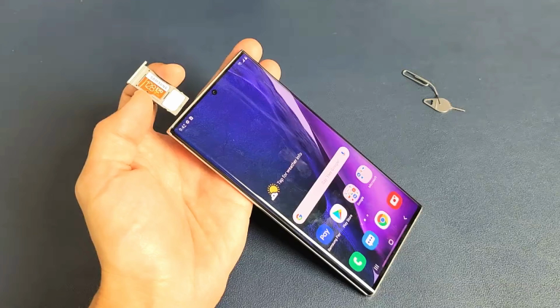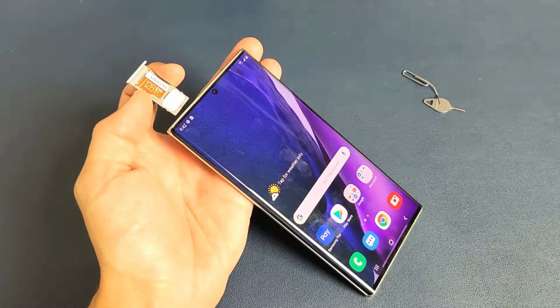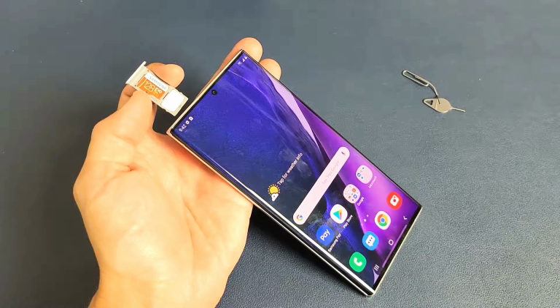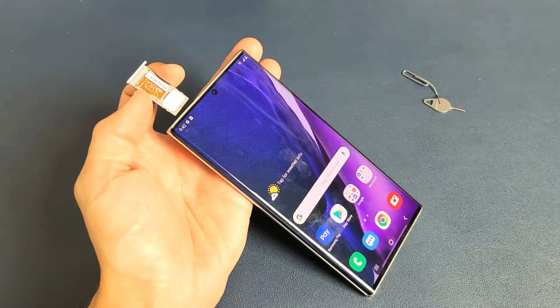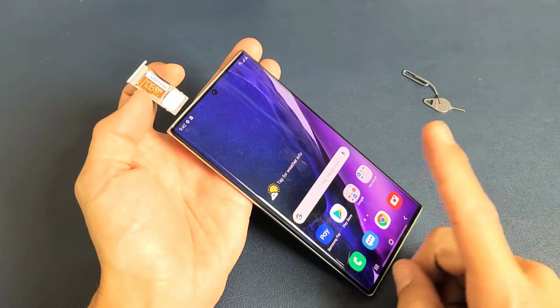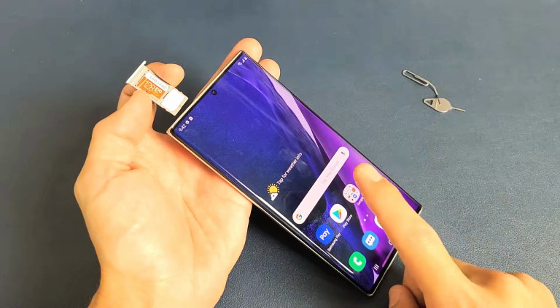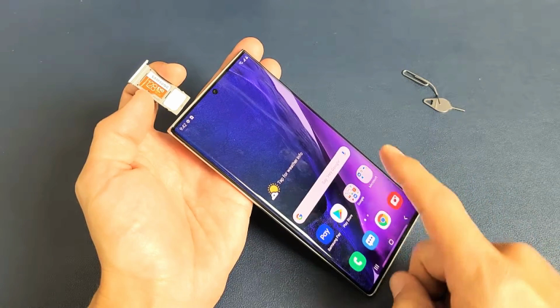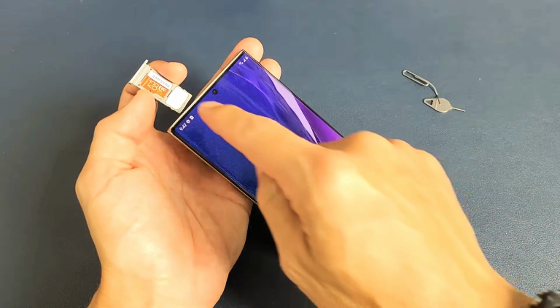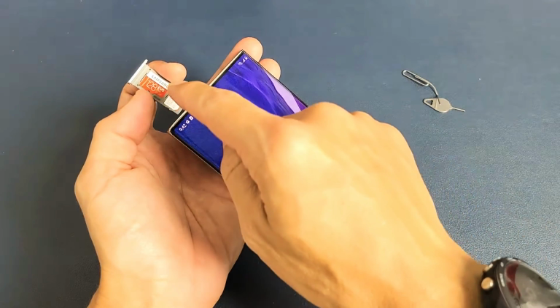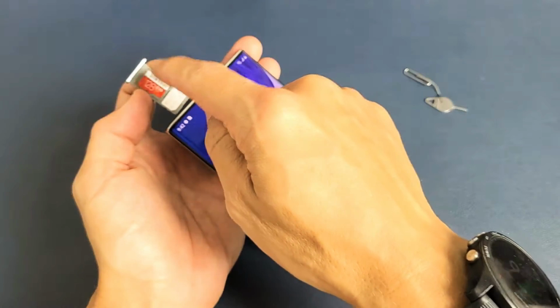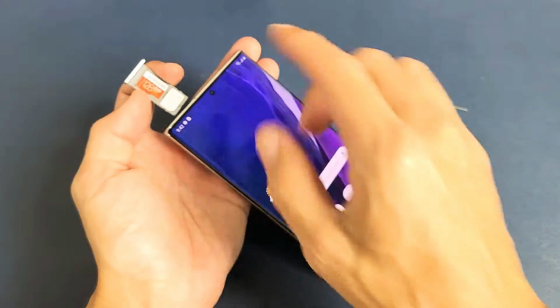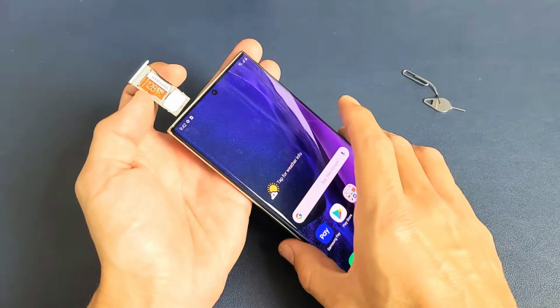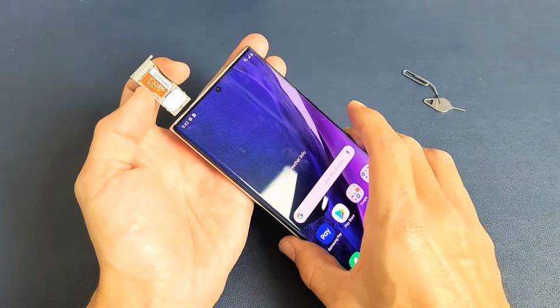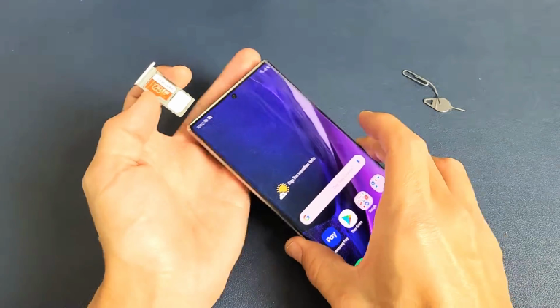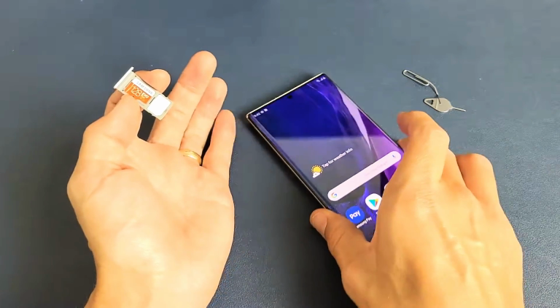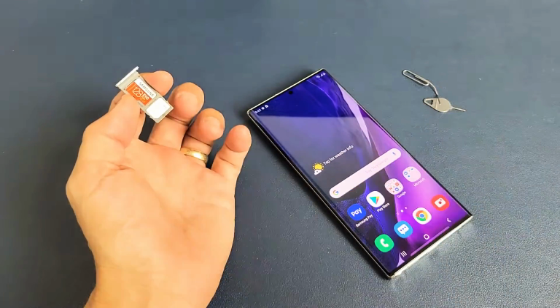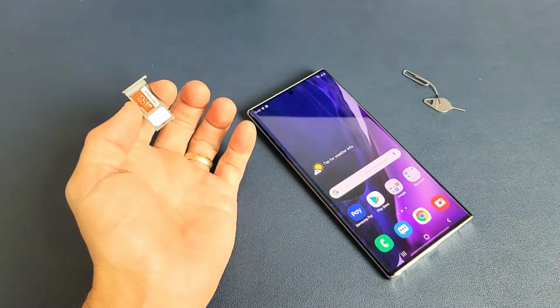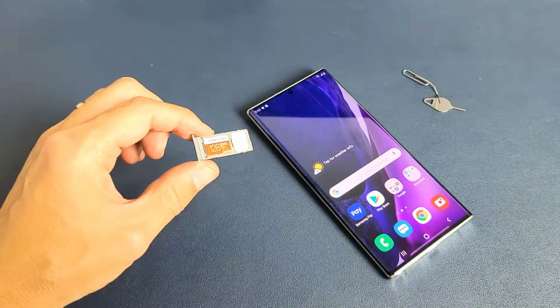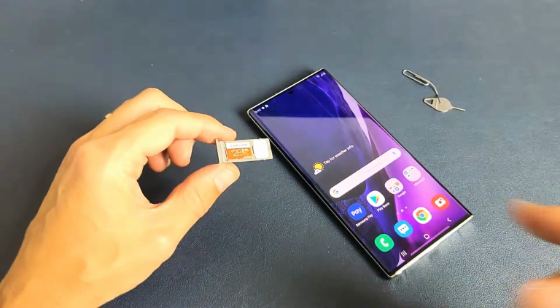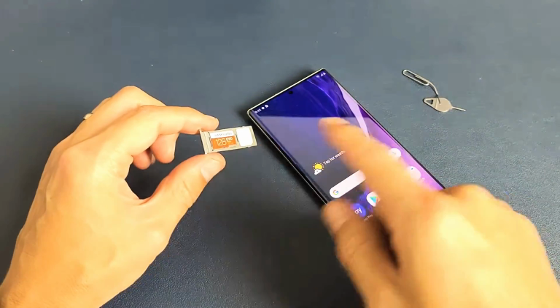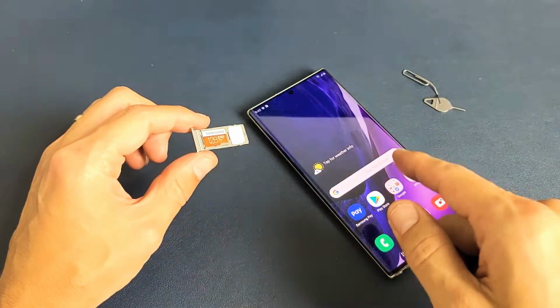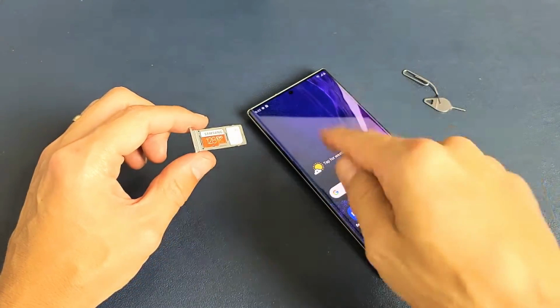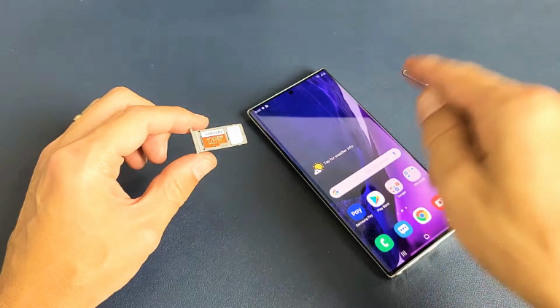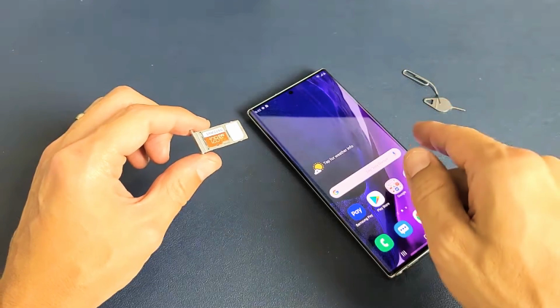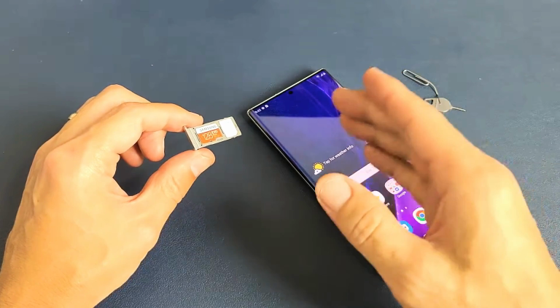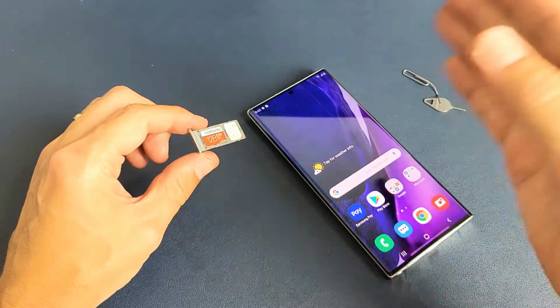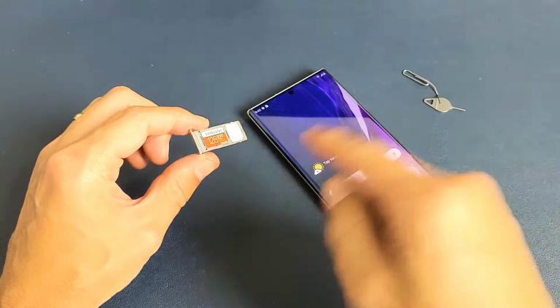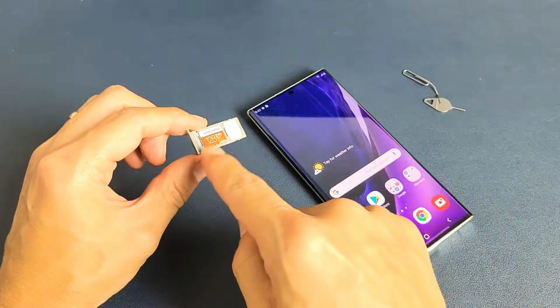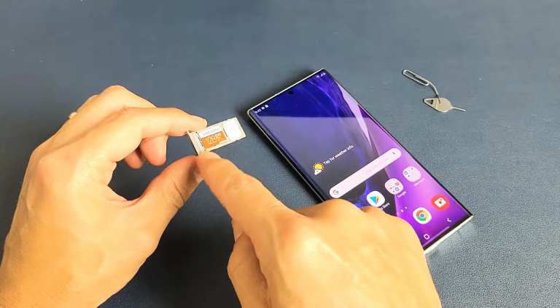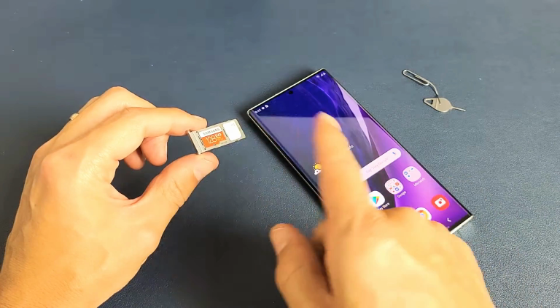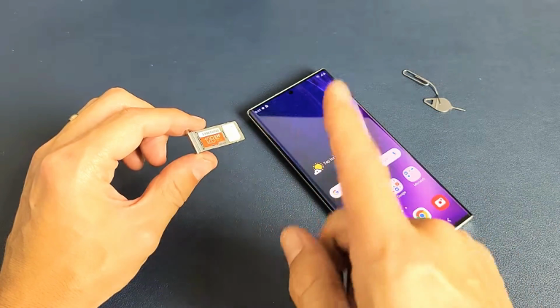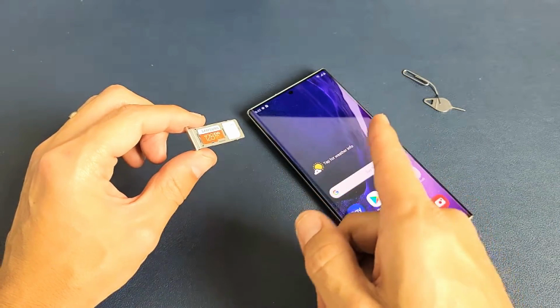I have a Samsung Galaxy Note 20 Ultra, and I'm going to show you how to insert the SD card. Take note that this is only for the Note 20 Ultra, because the Note 20 has no slot for the SD card — FYI.